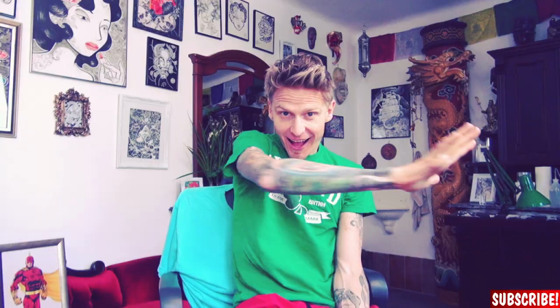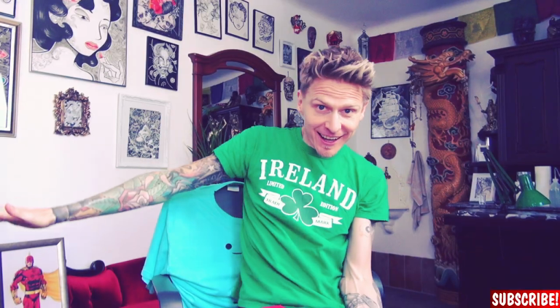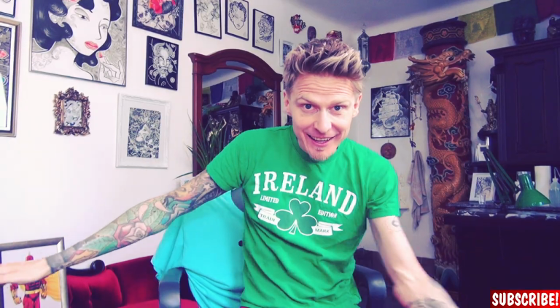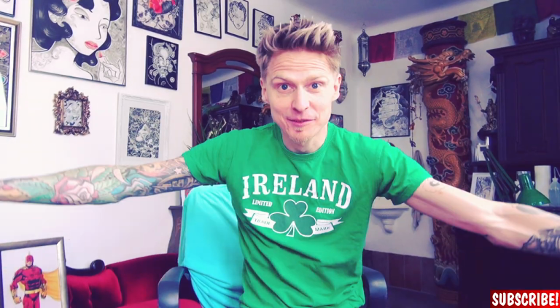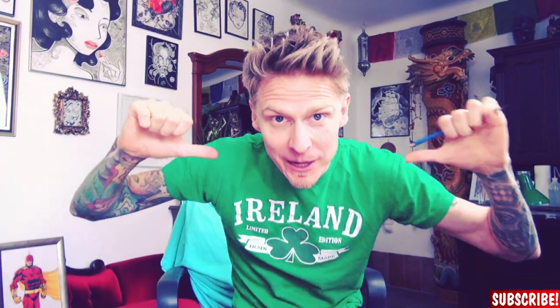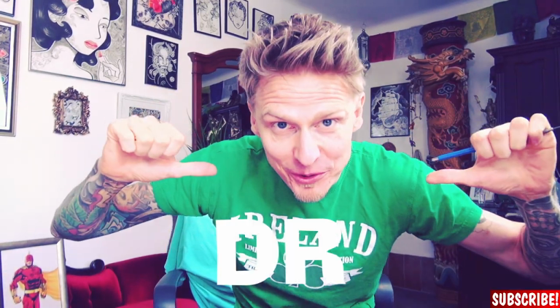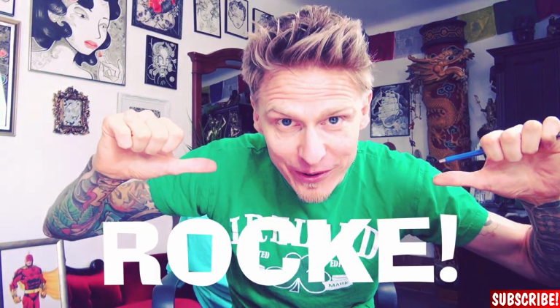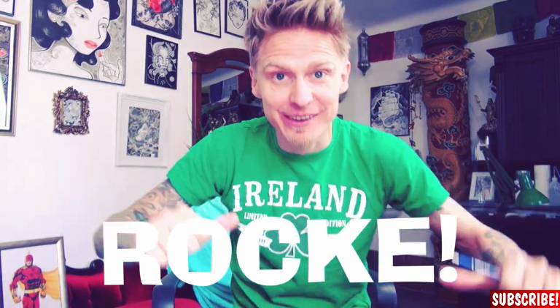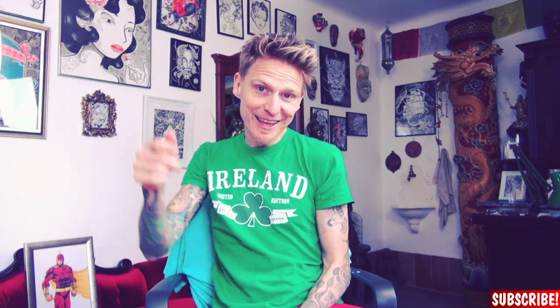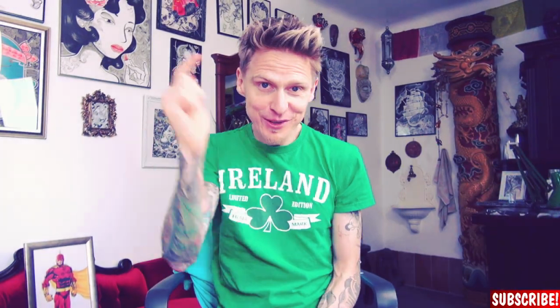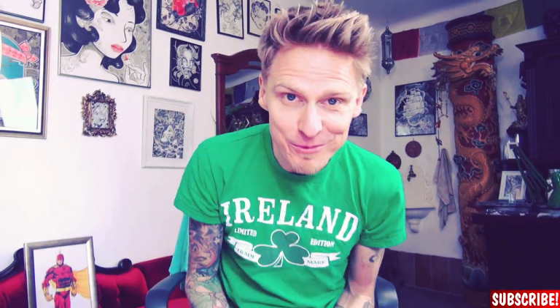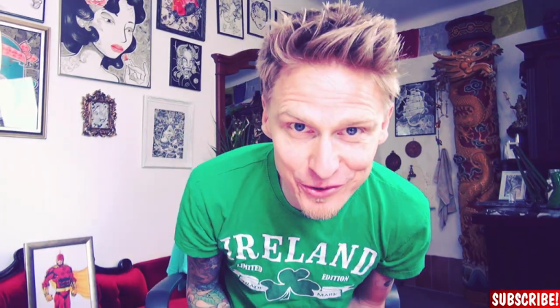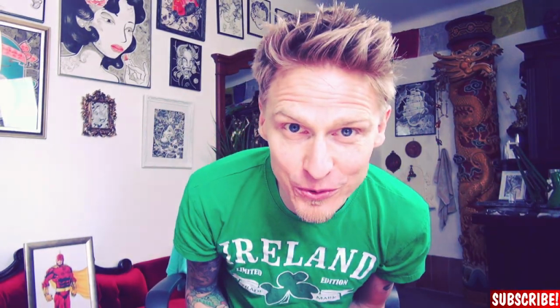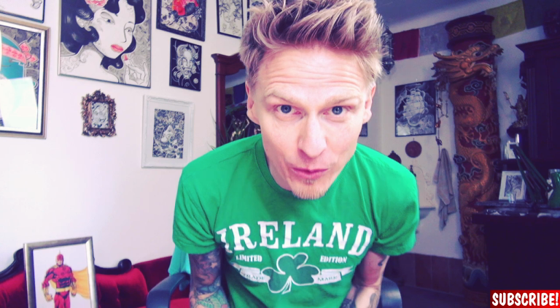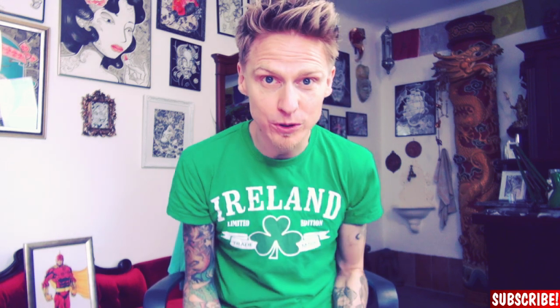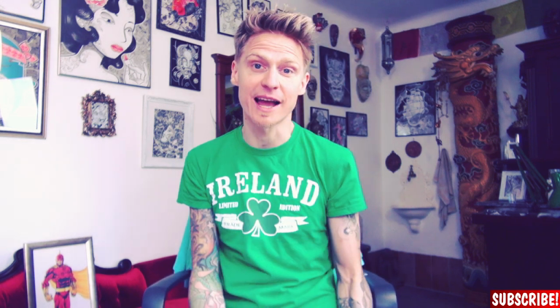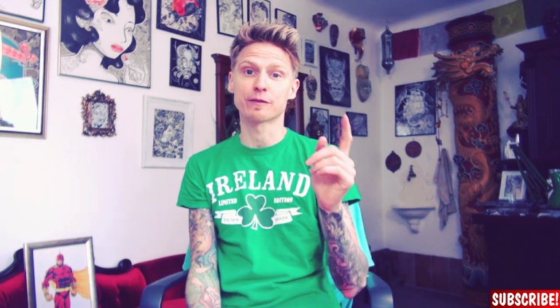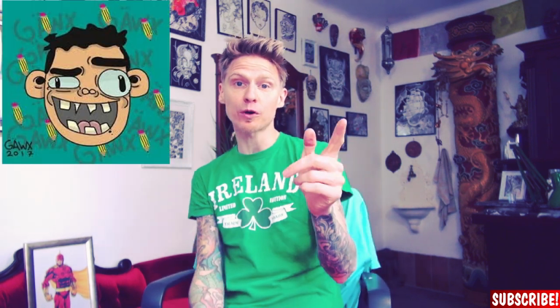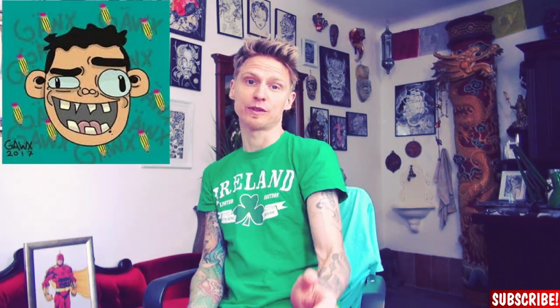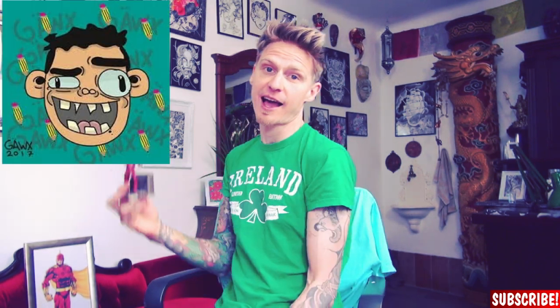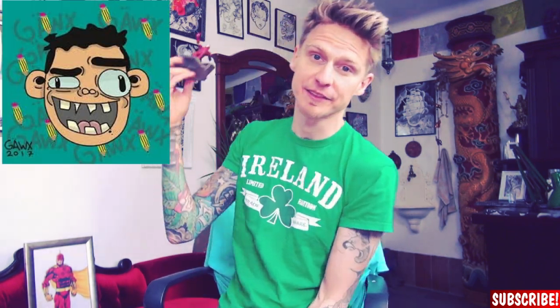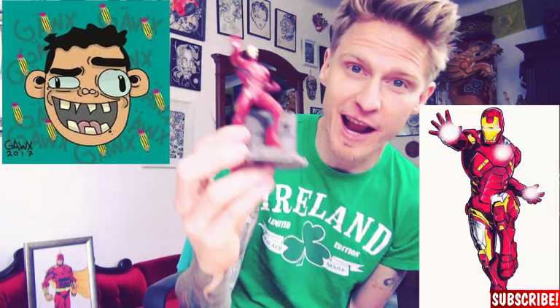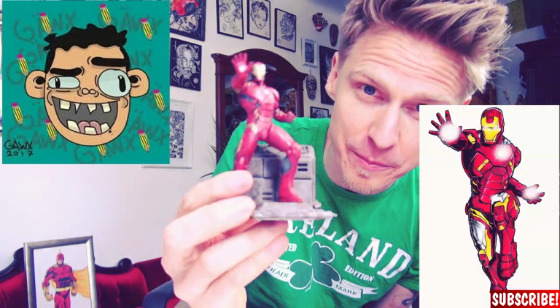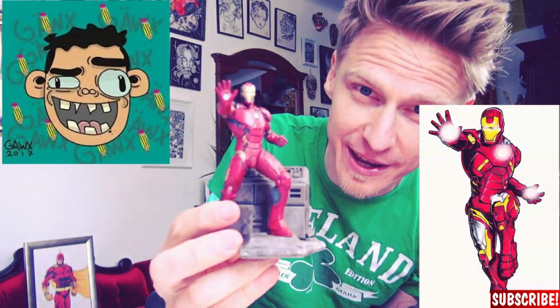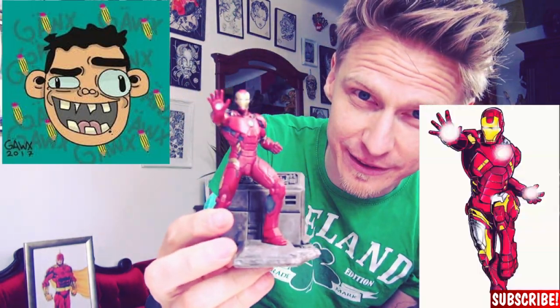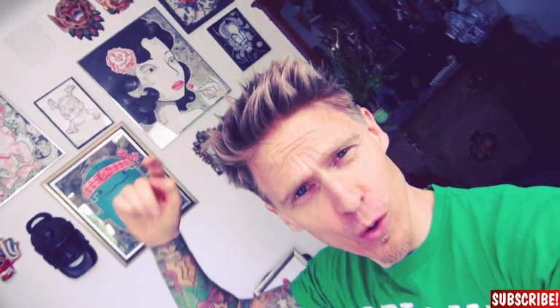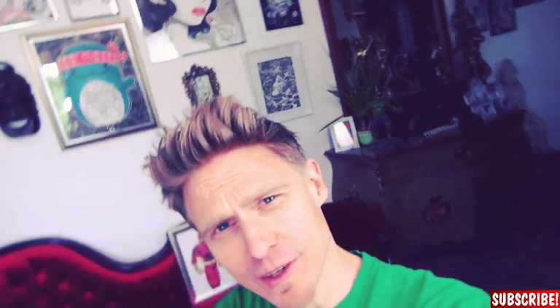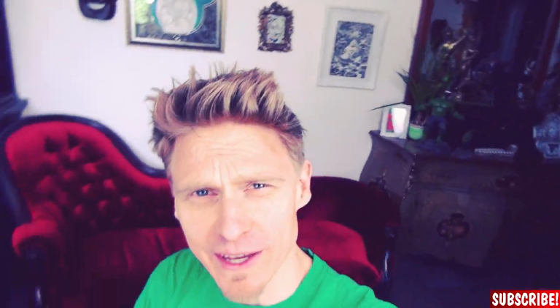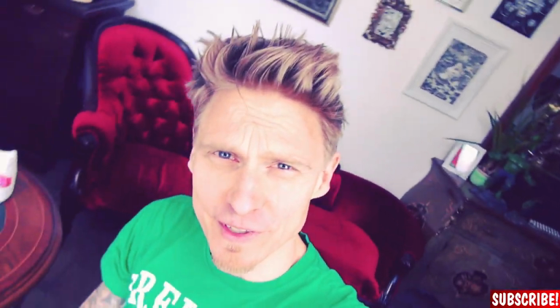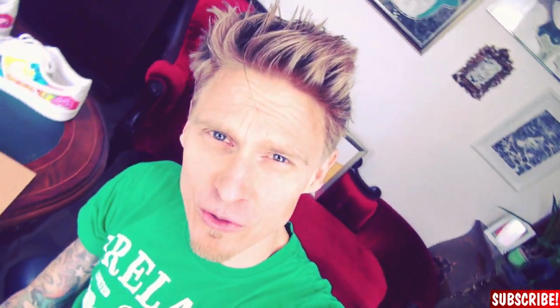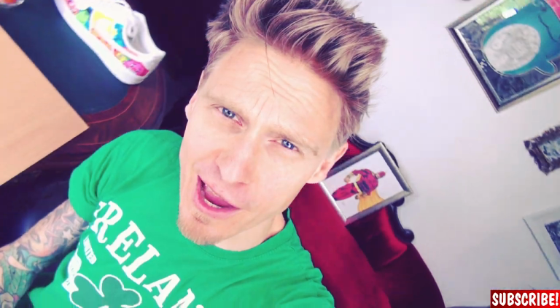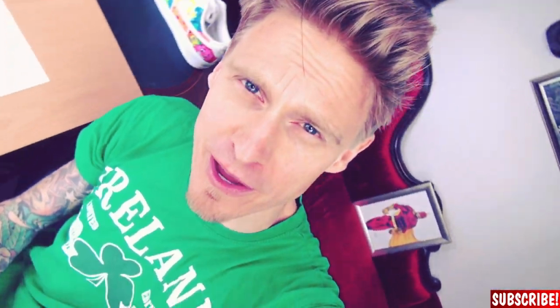Hi guys, my name is Dr. Rocker and today I'm going to show you how it would look like if Gawkes would design the Iron Man. So let's go ahead and sketch out the Iron Man.